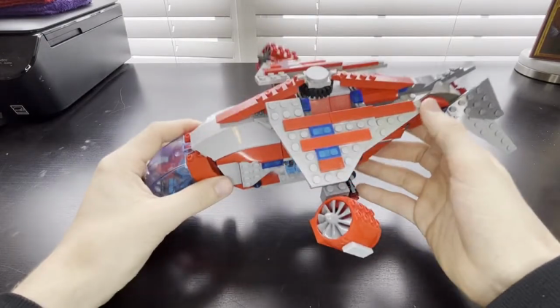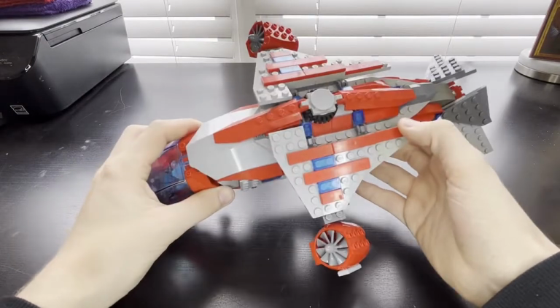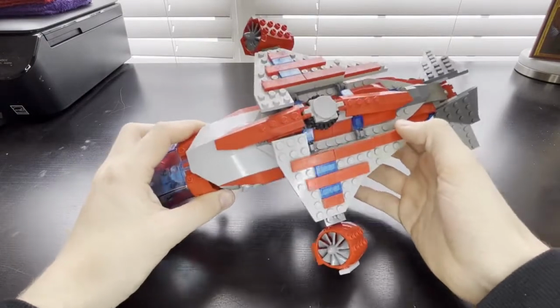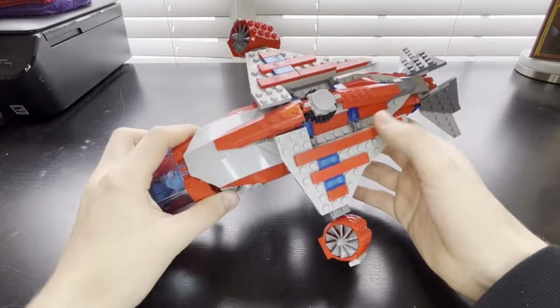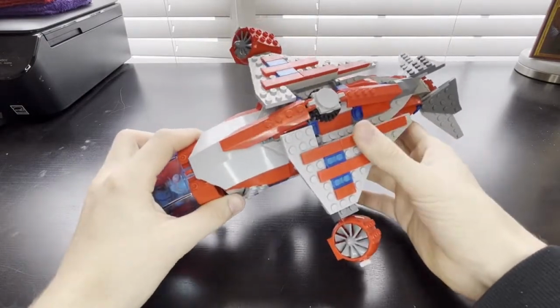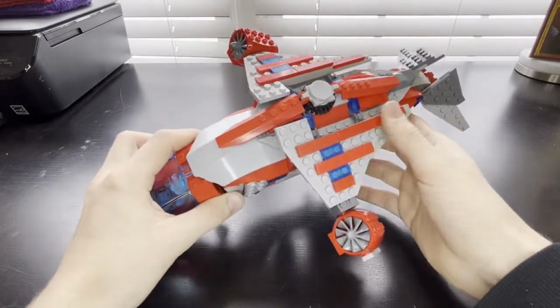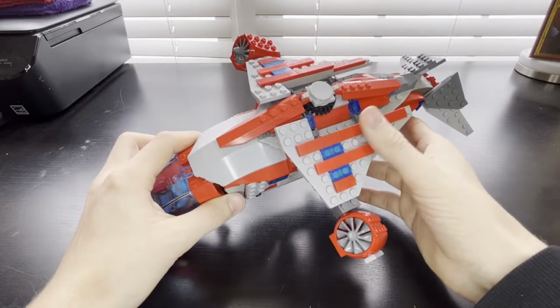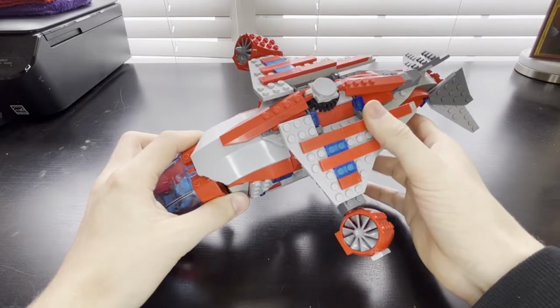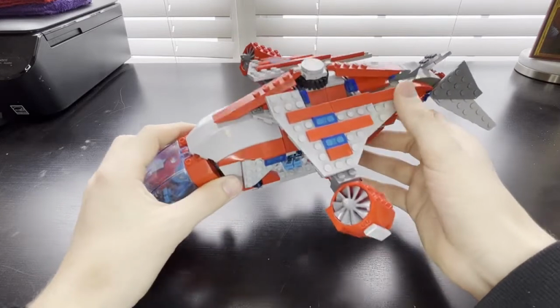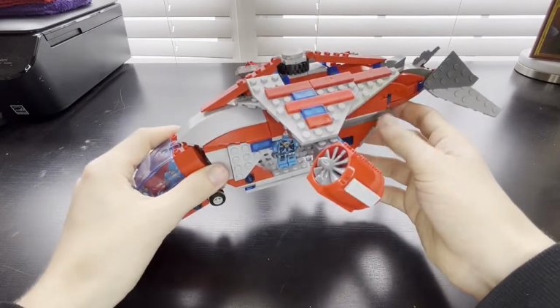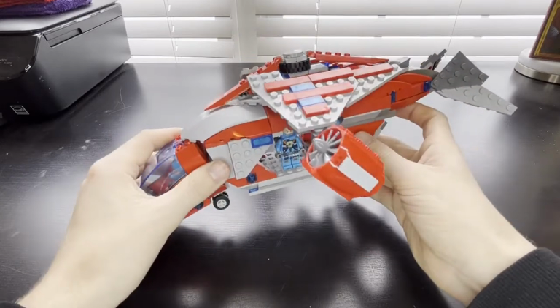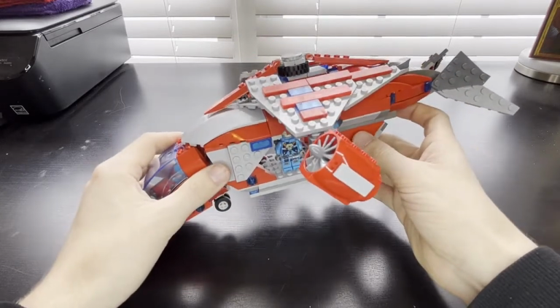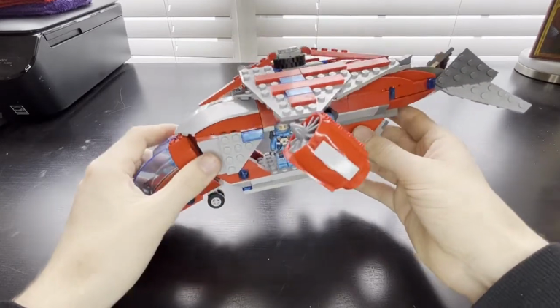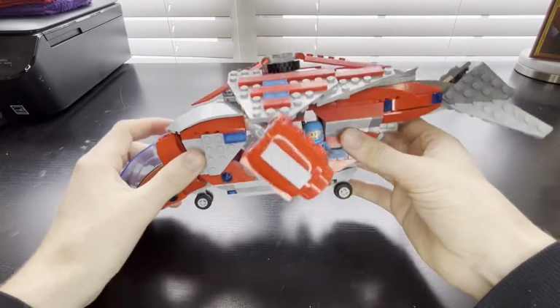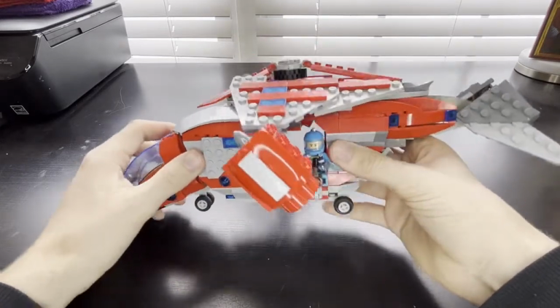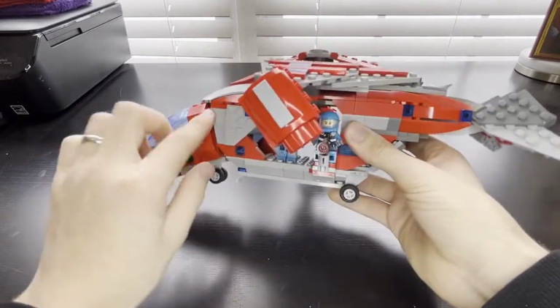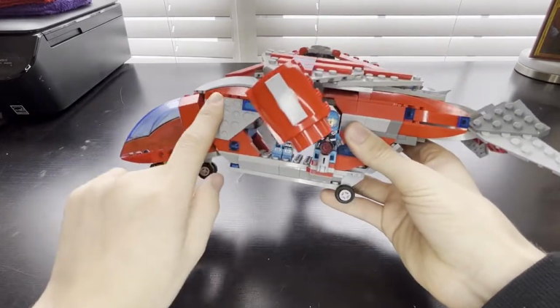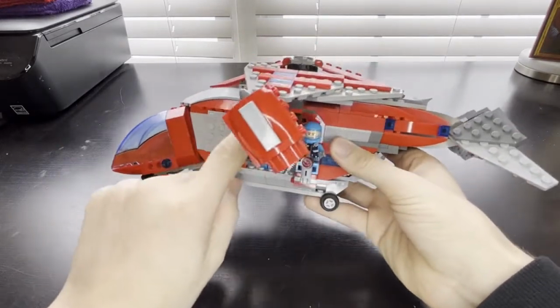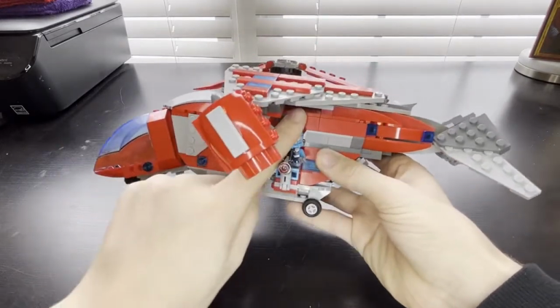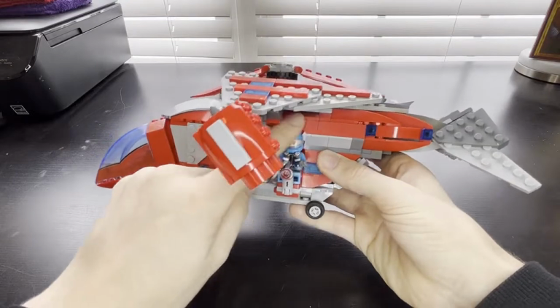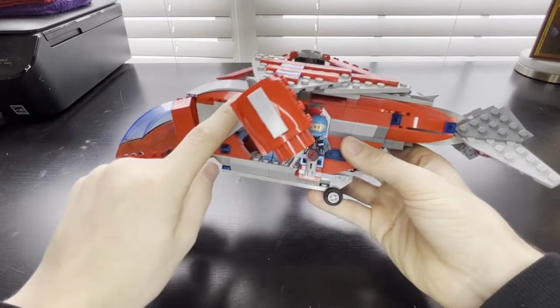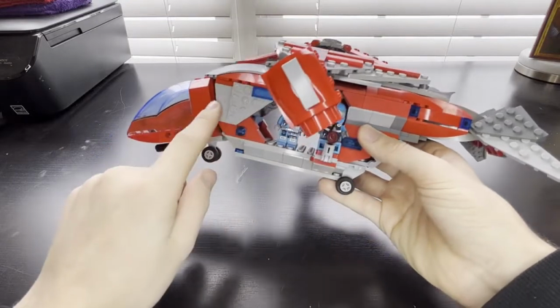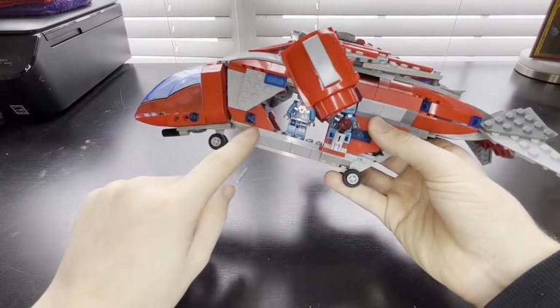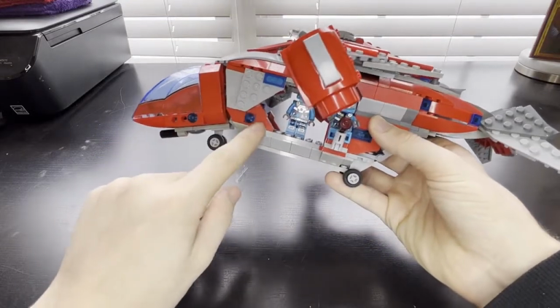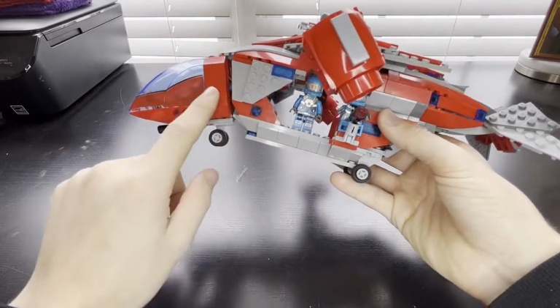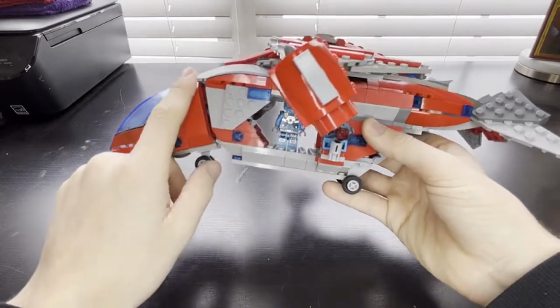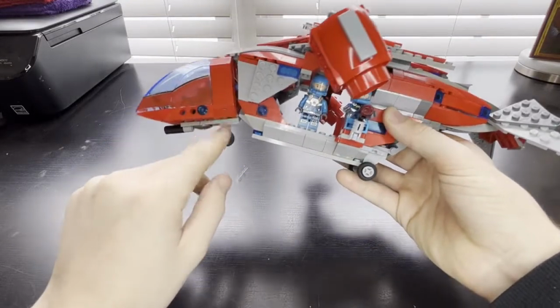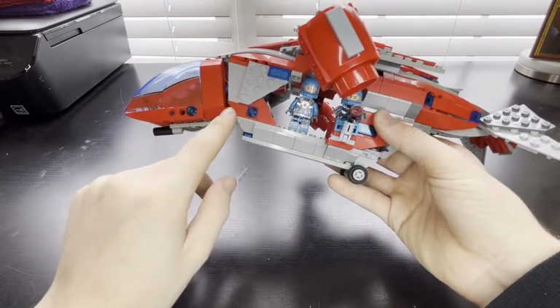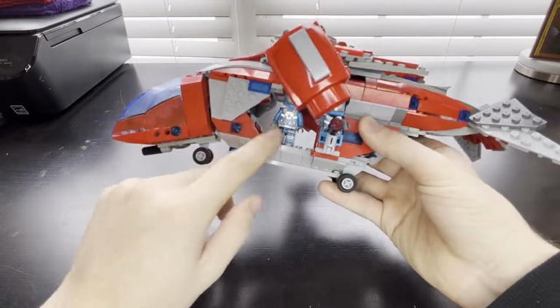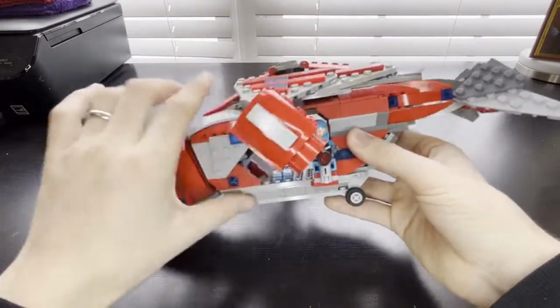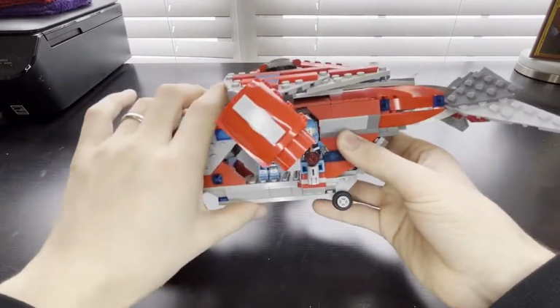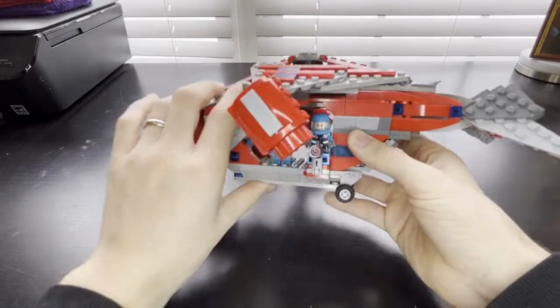You've got the top there with red and blue accents on the gray, and then on down you've got more red and more gray.